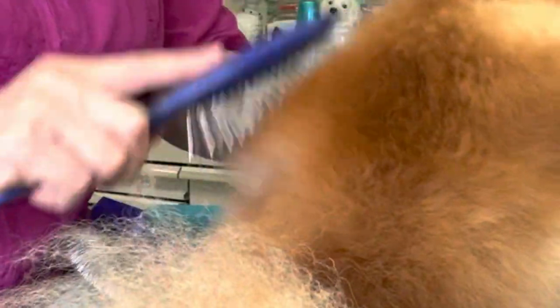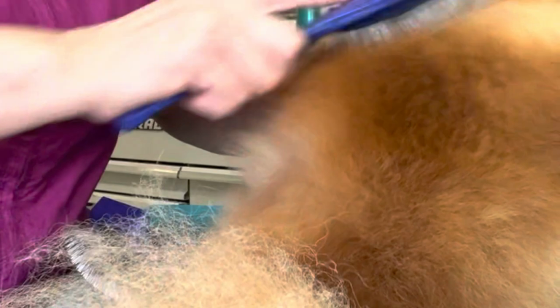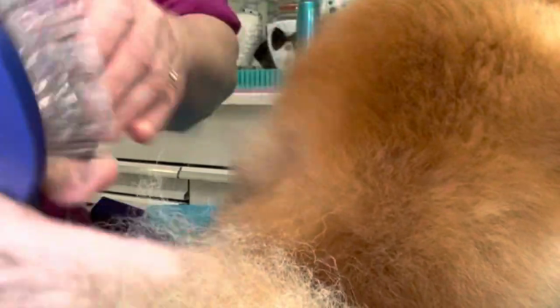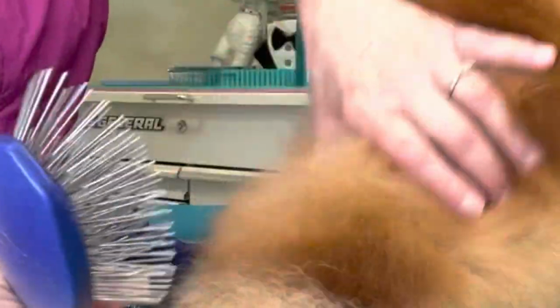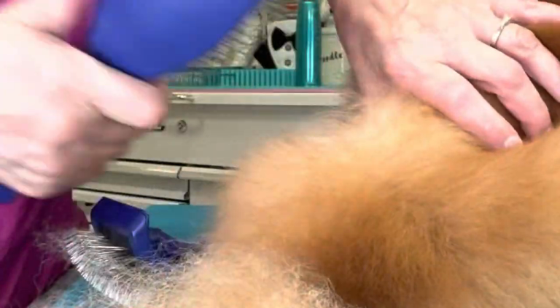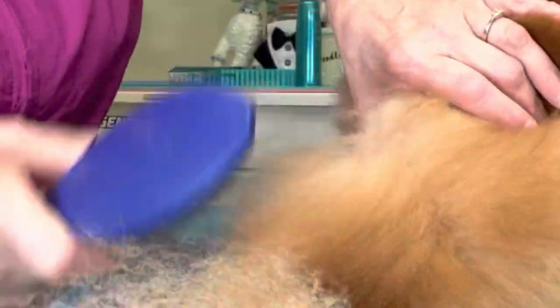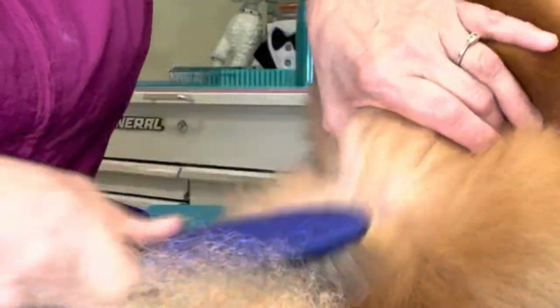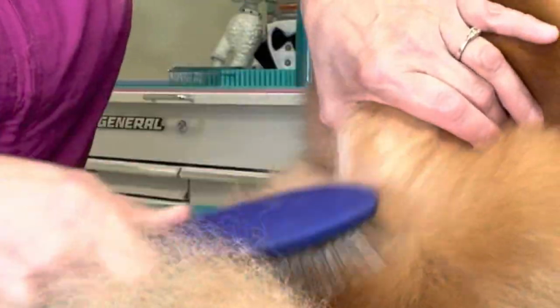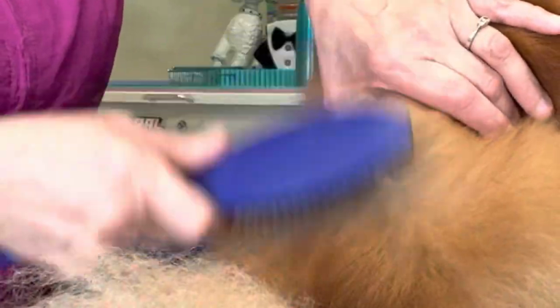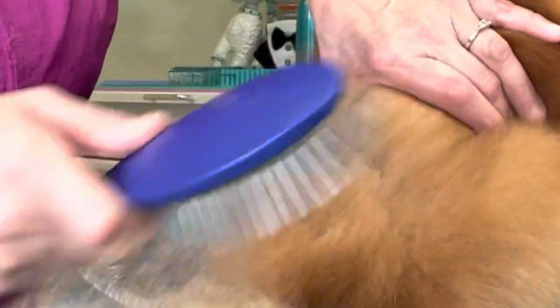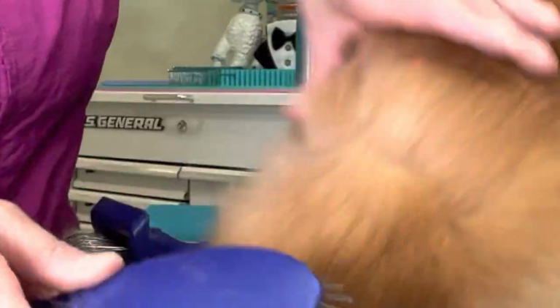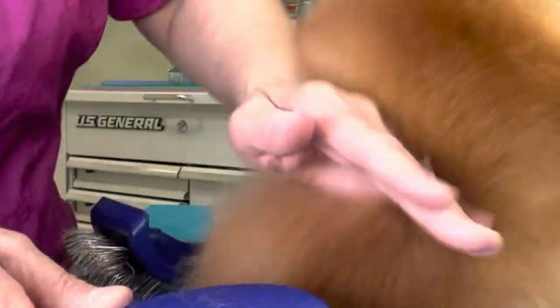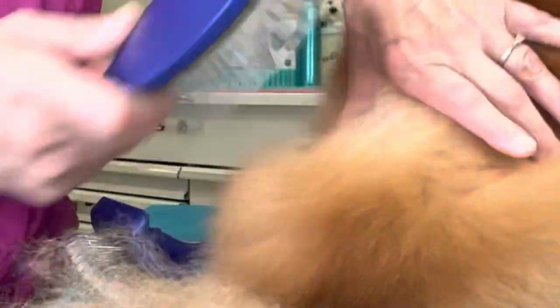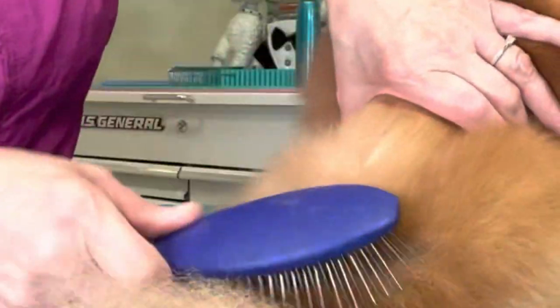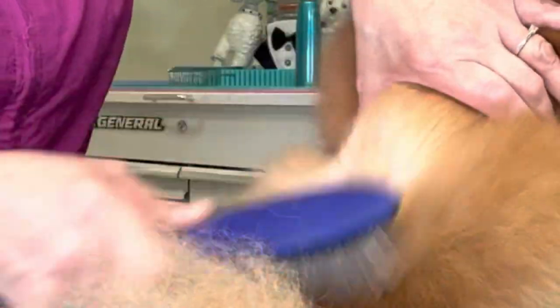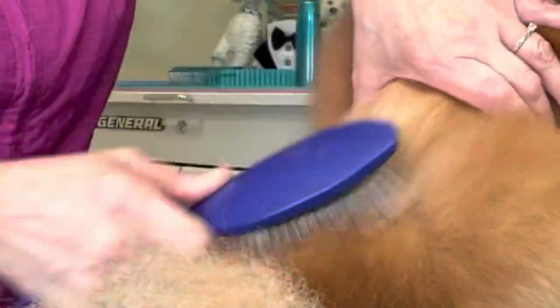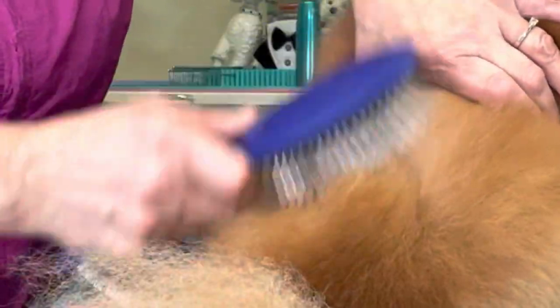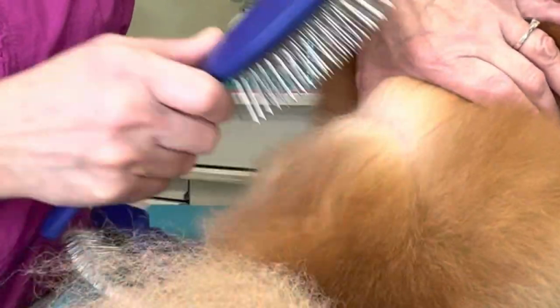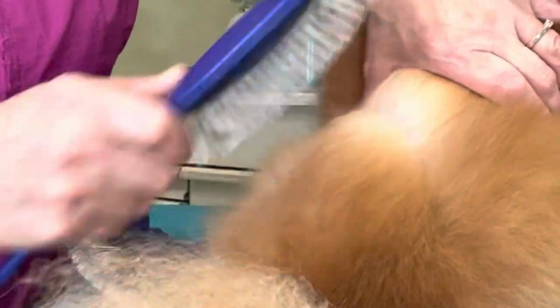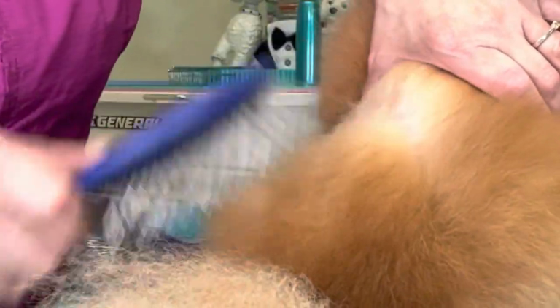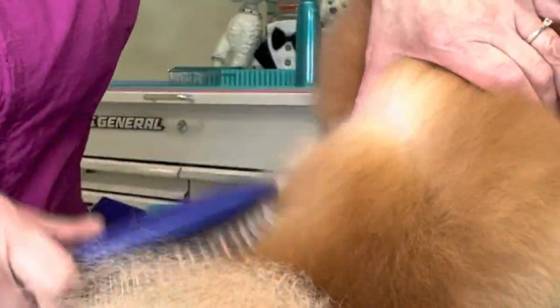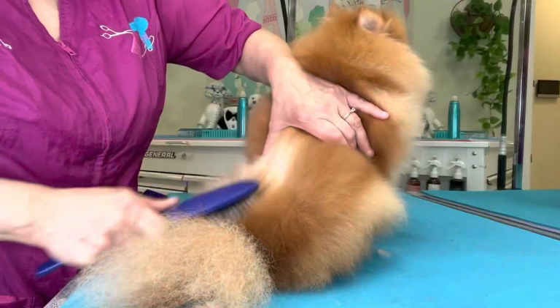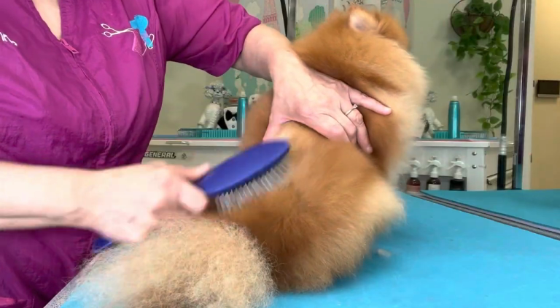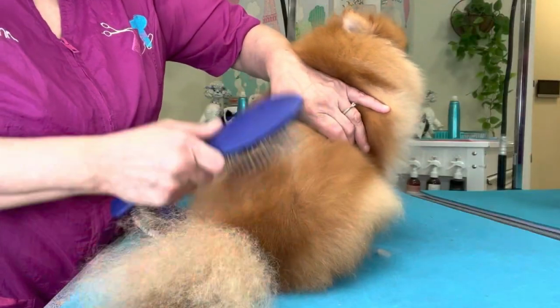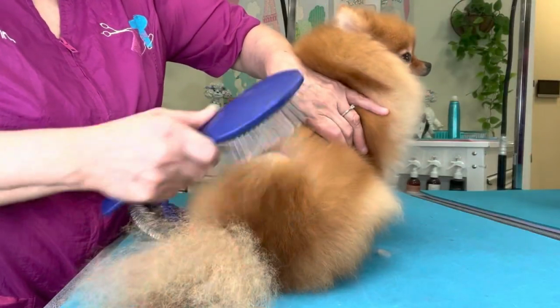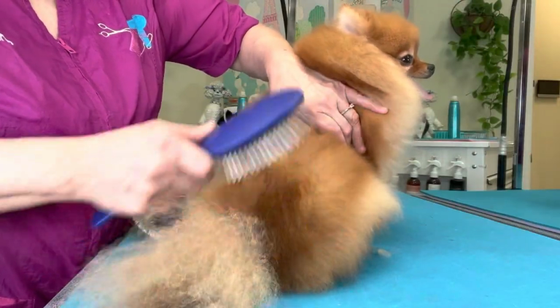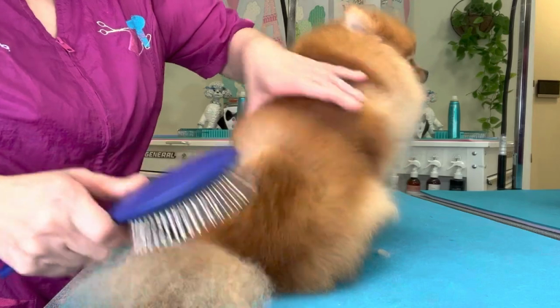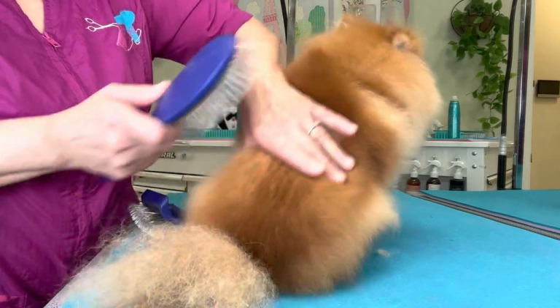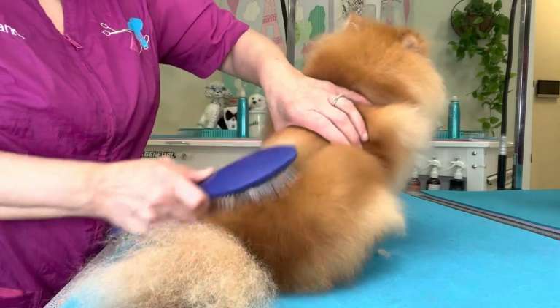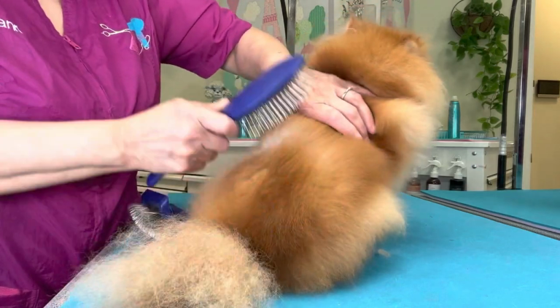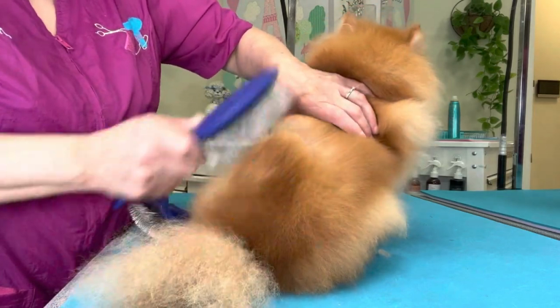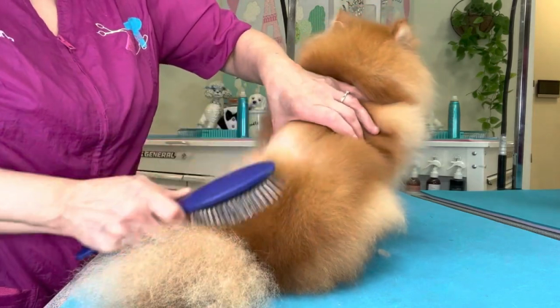If you're just brushing over the top, you are not getting anywhere near the skin. That is why line brushing is so important.